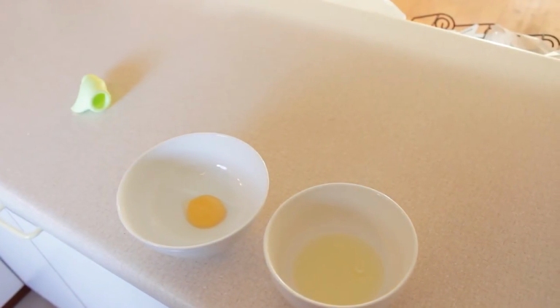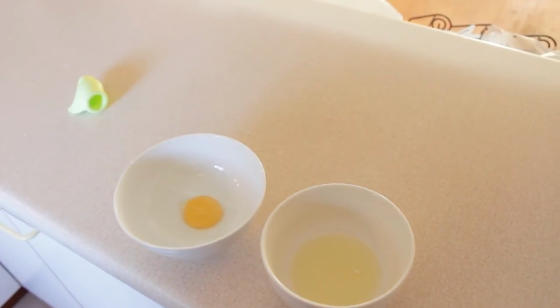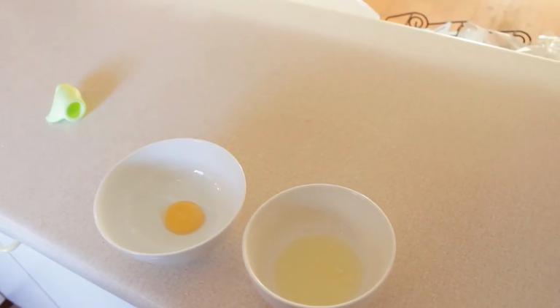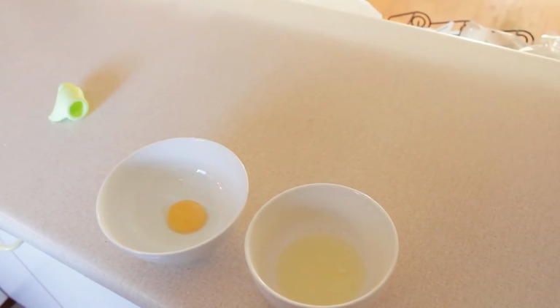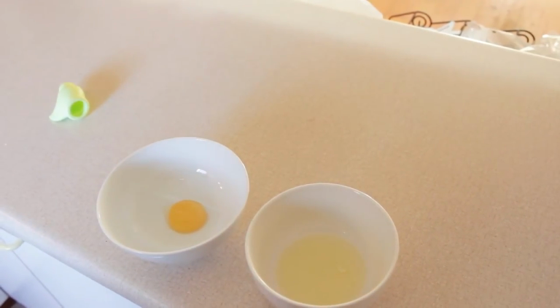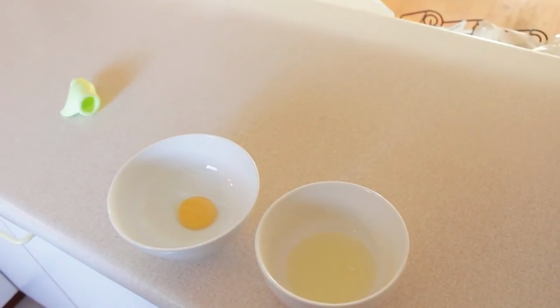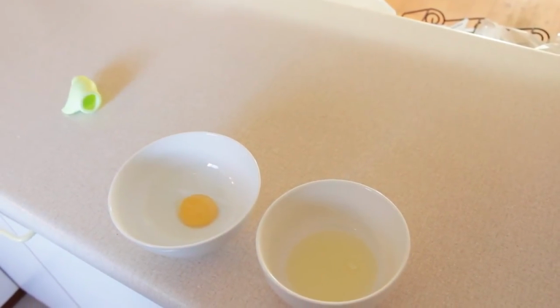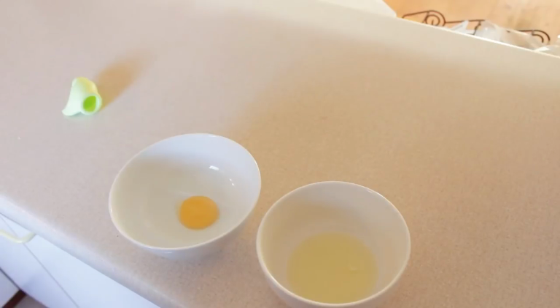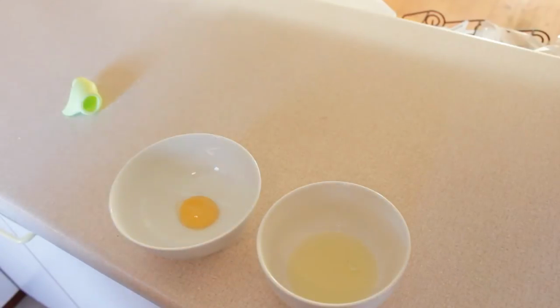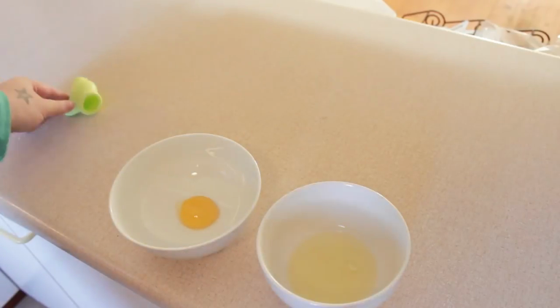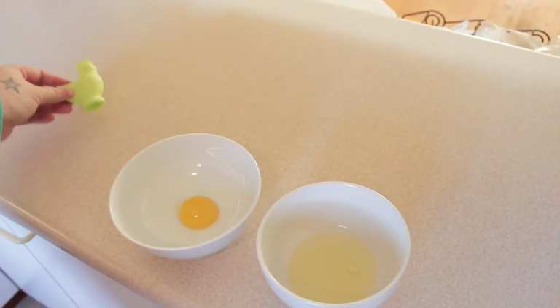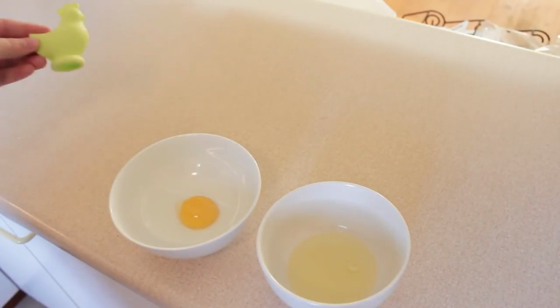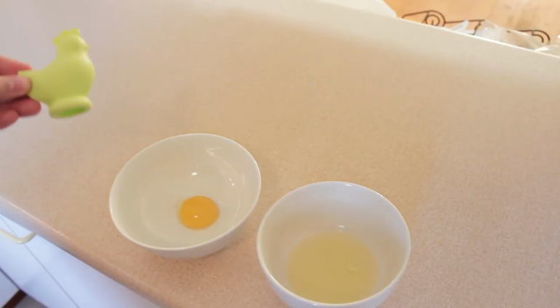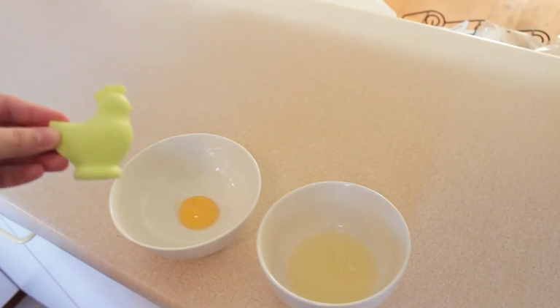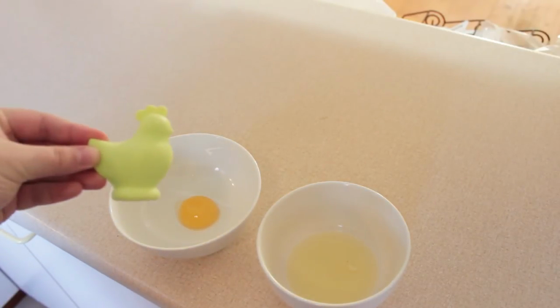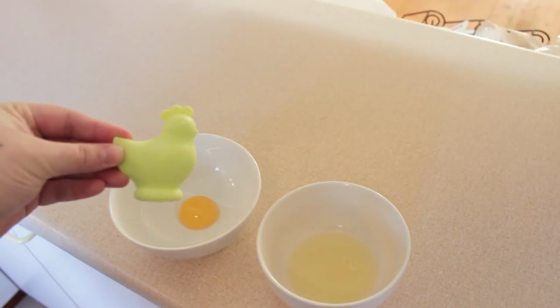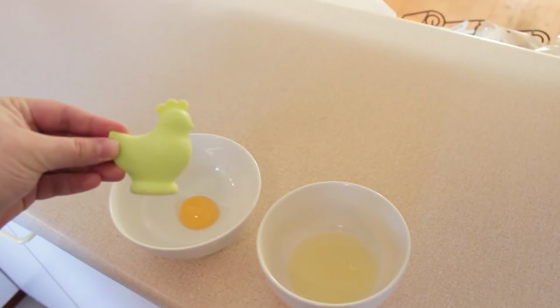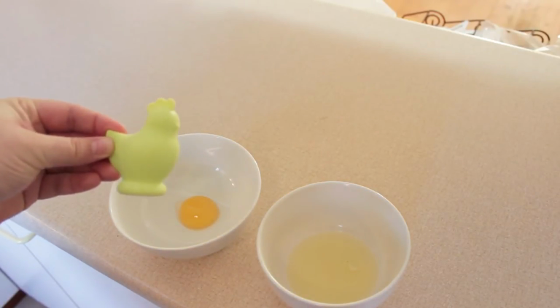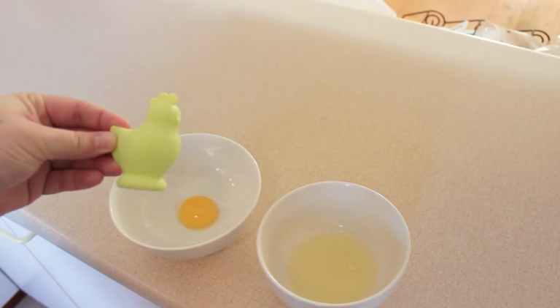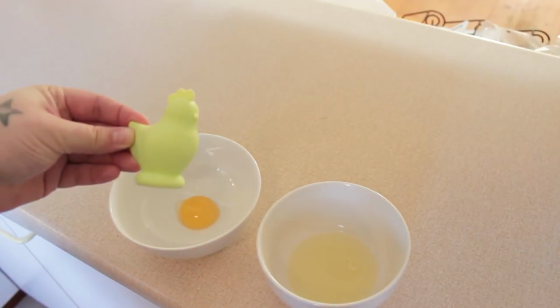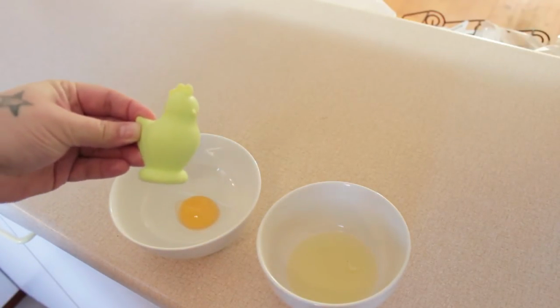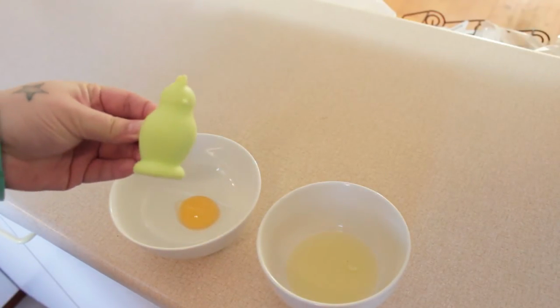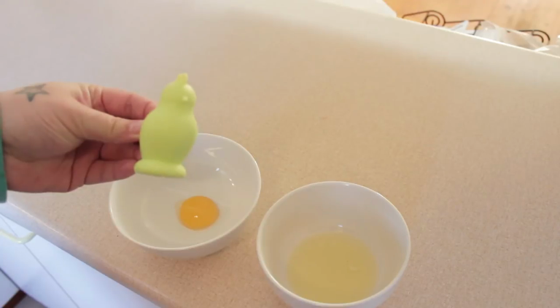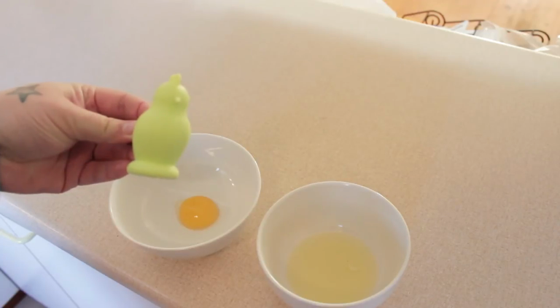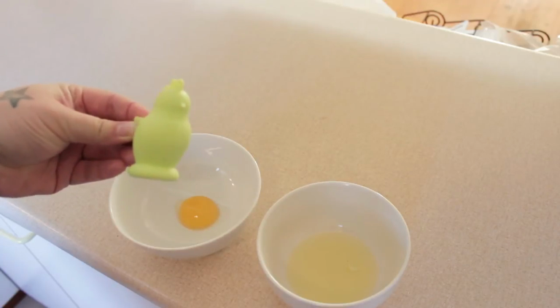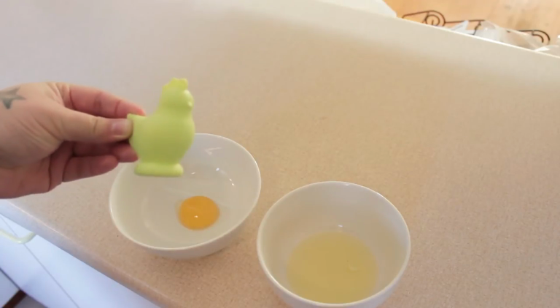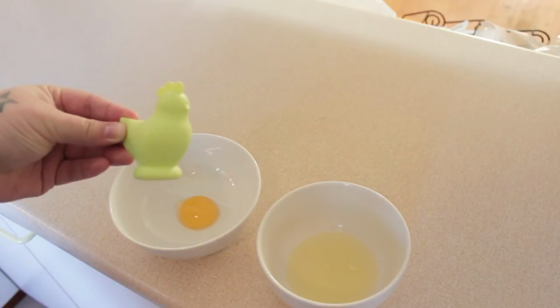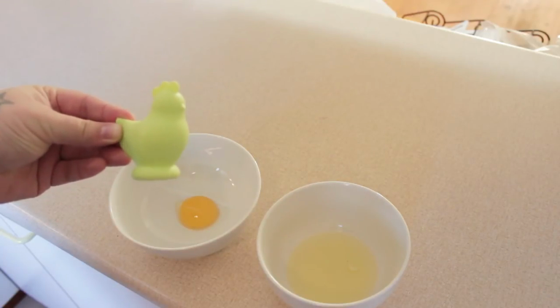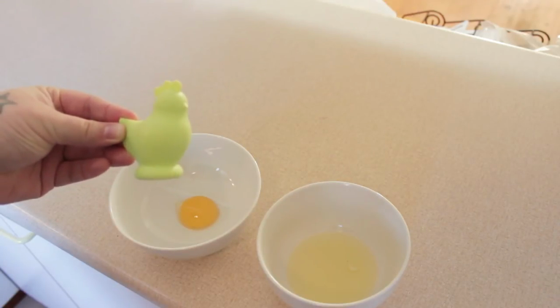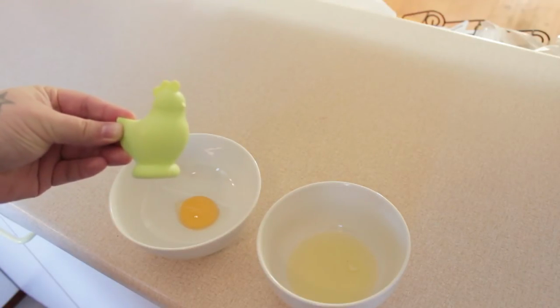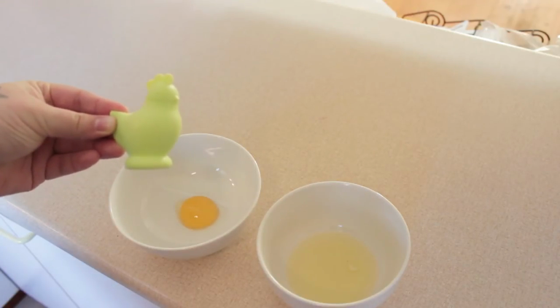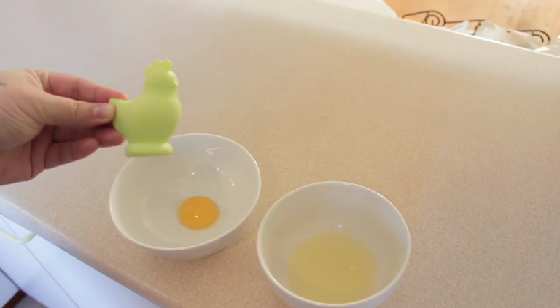It's actually just that simple to use, John. You are a legend in the kitchen. Look at that, and what a cute little egg separator it is as well. They do come in different colors. Yes, they do.